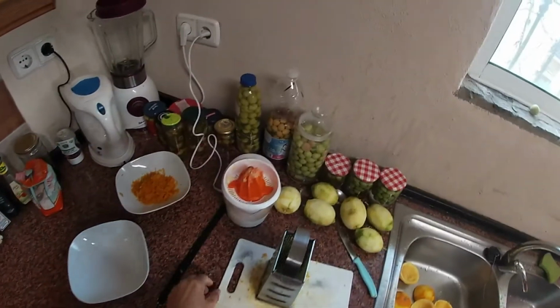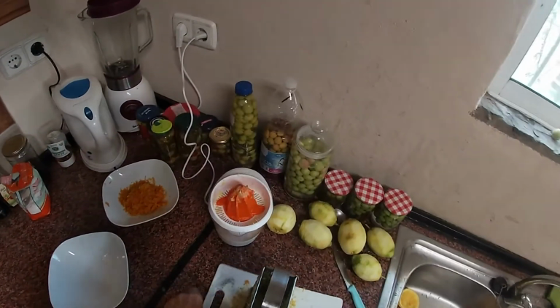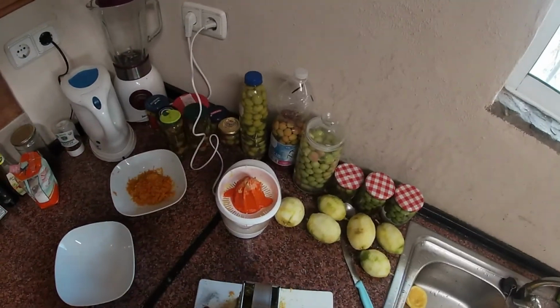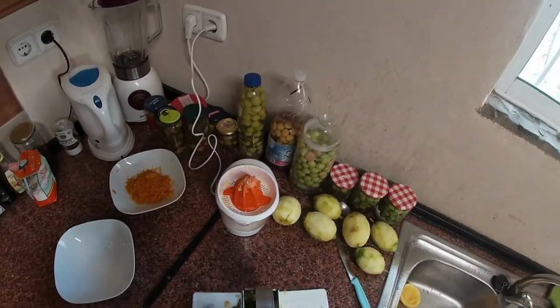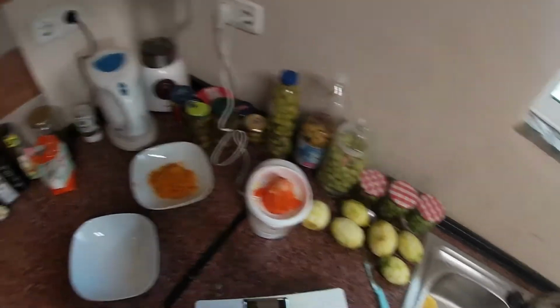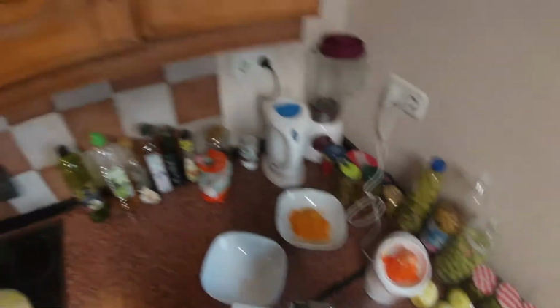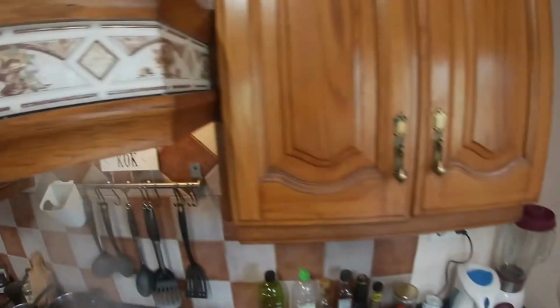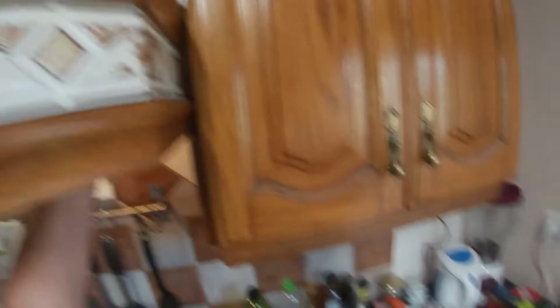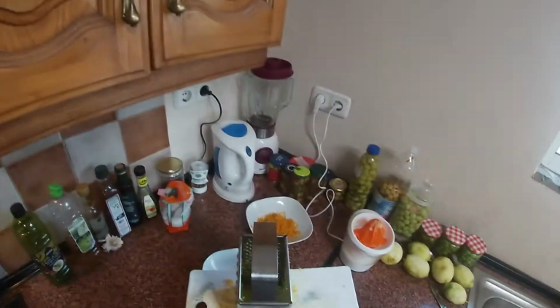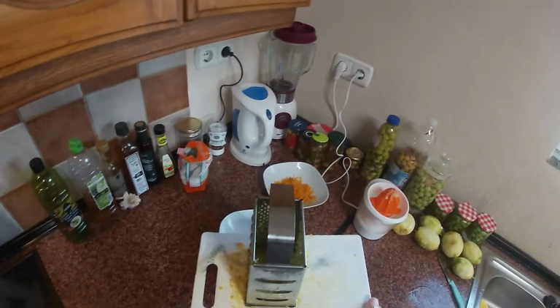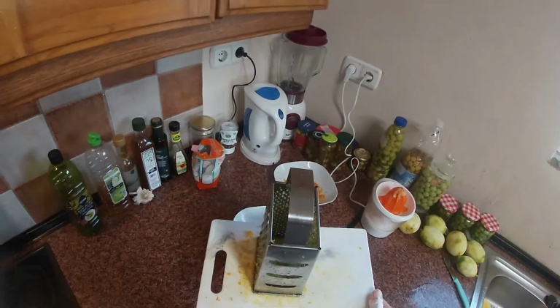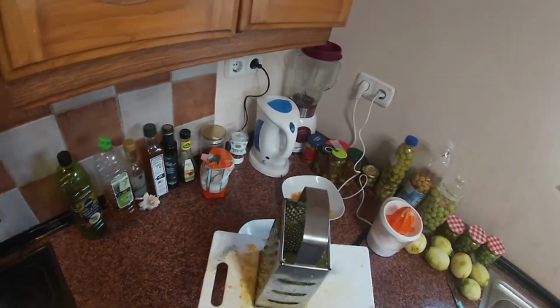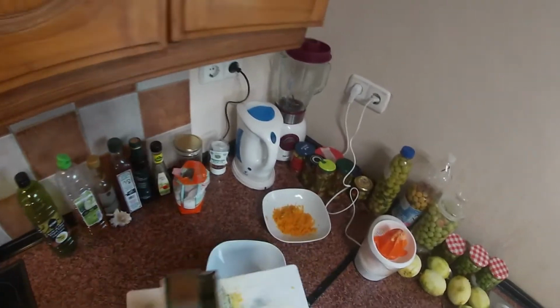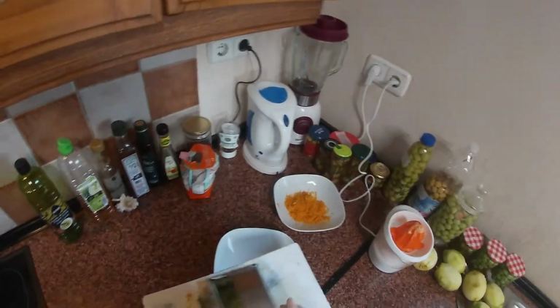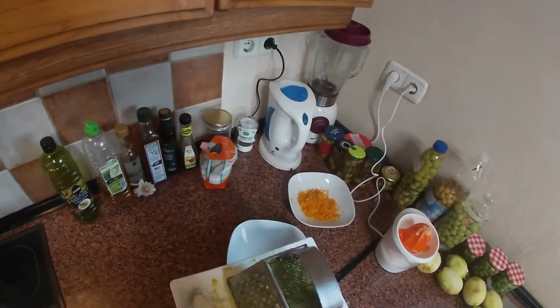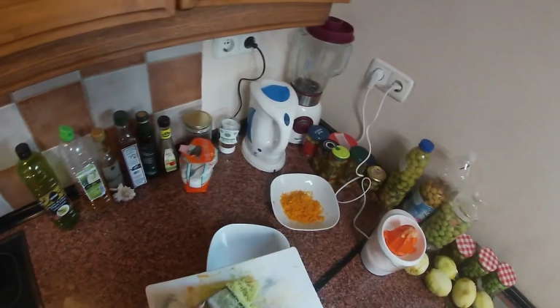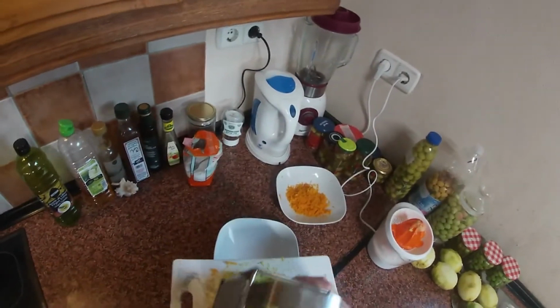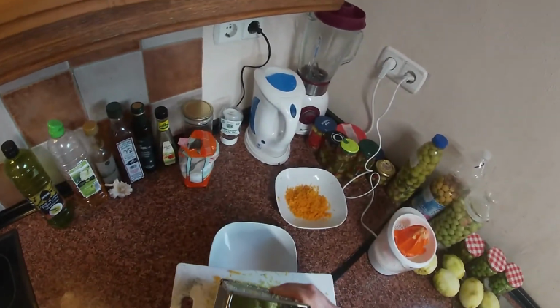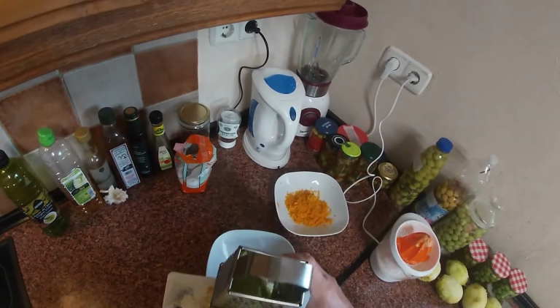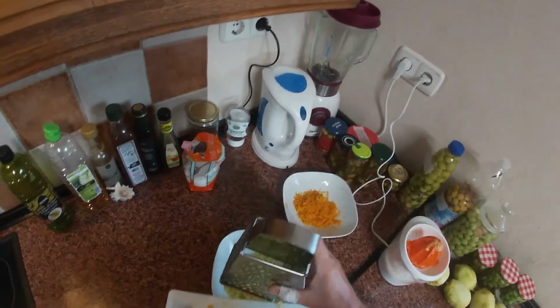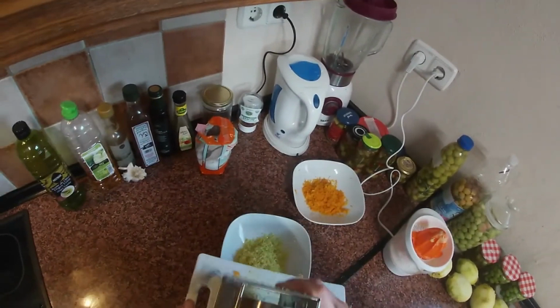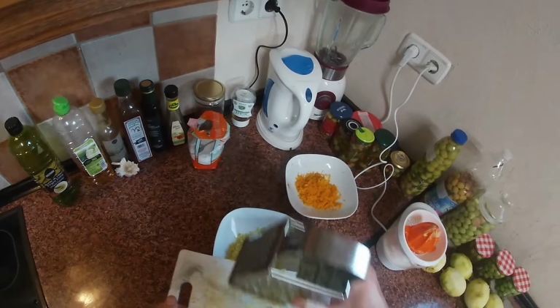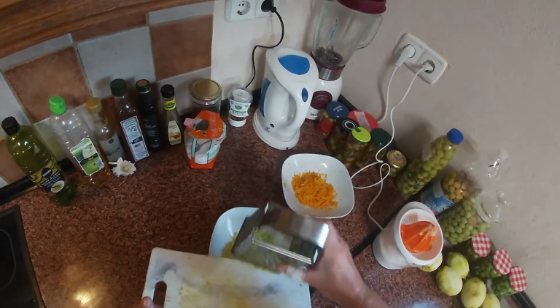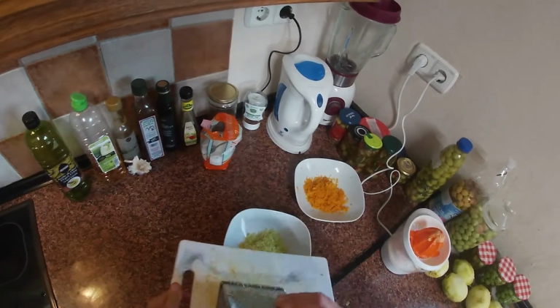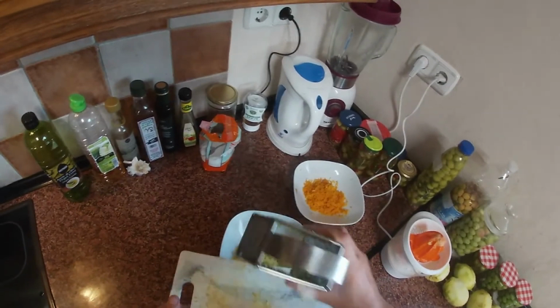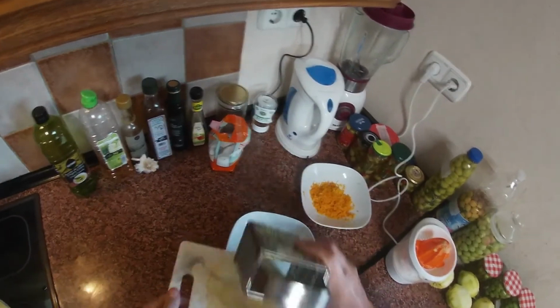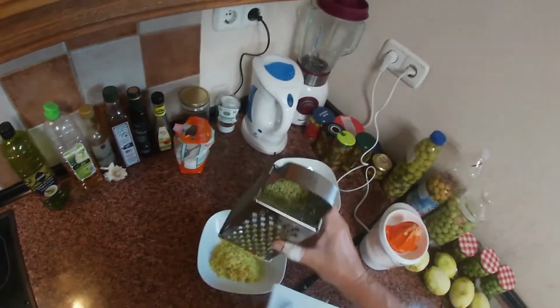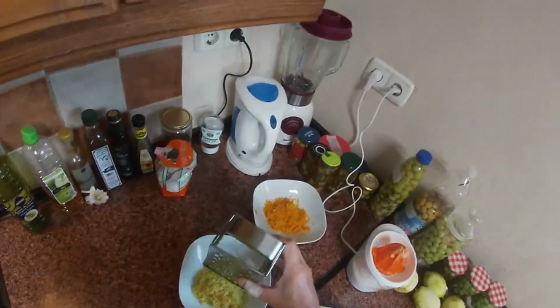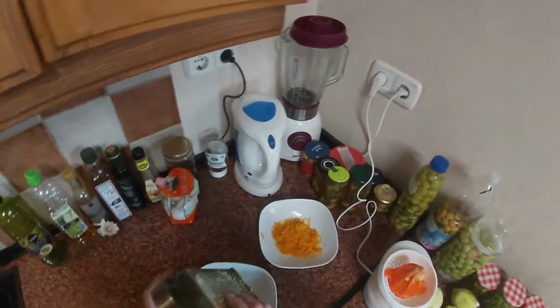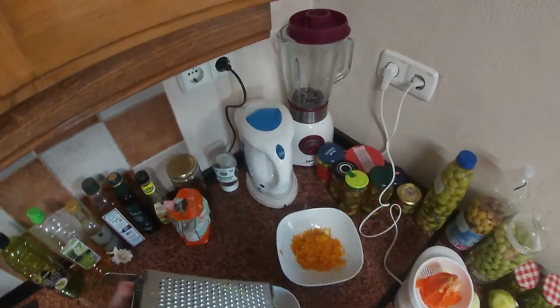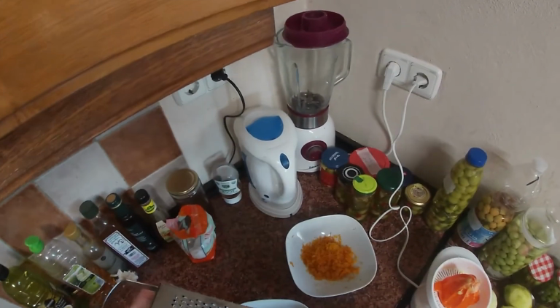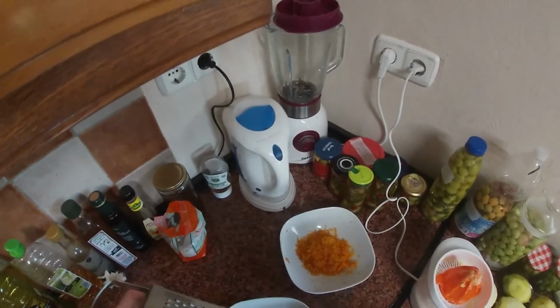Now I did the same thing with the lemons. I turned off the fan for a moment so you can hear me. Try to get as much as possible.